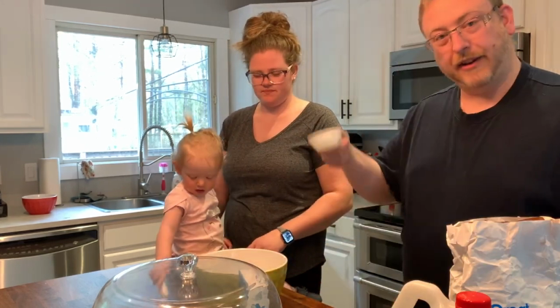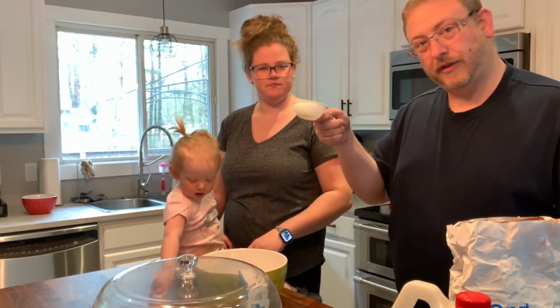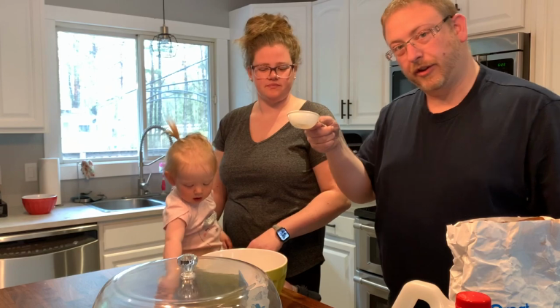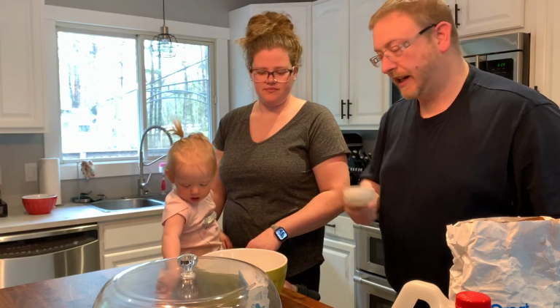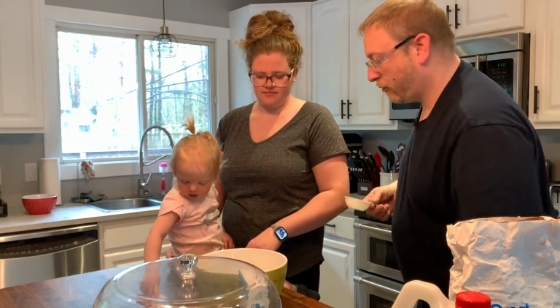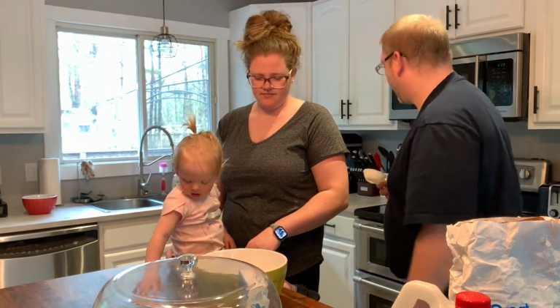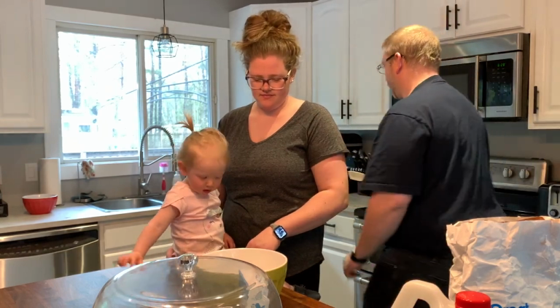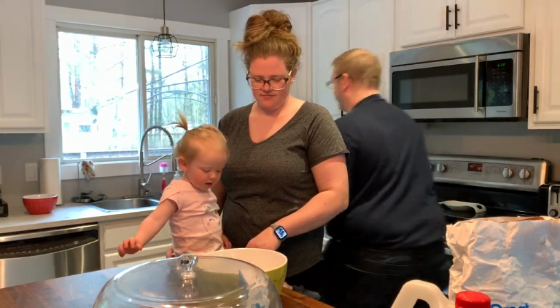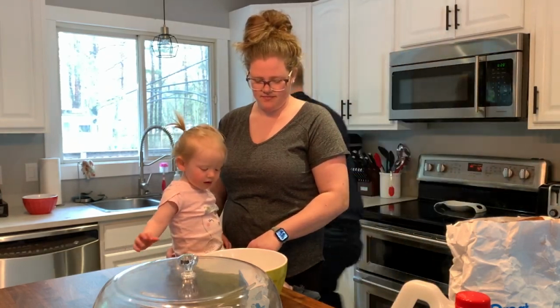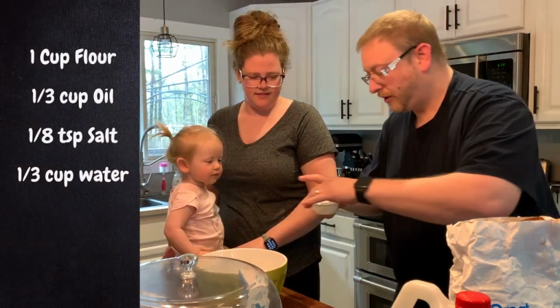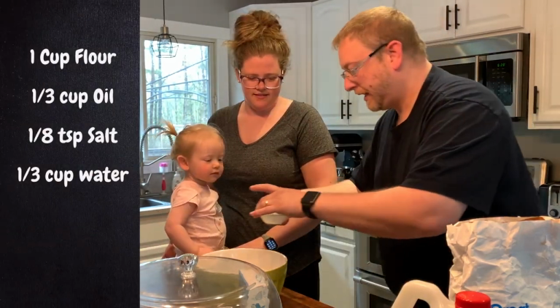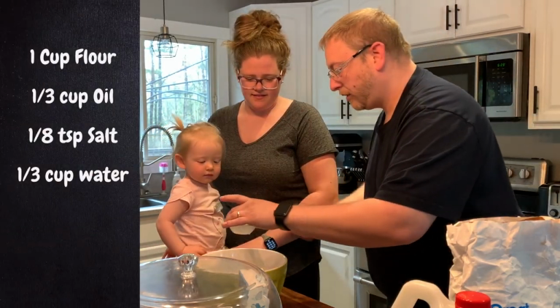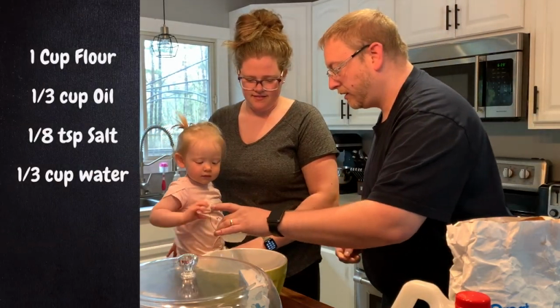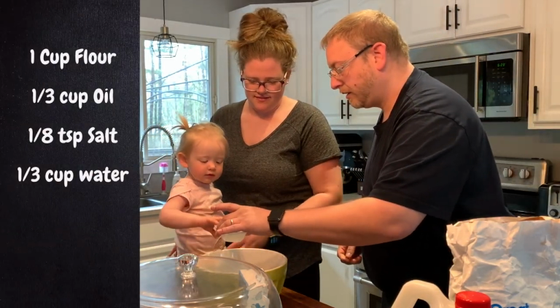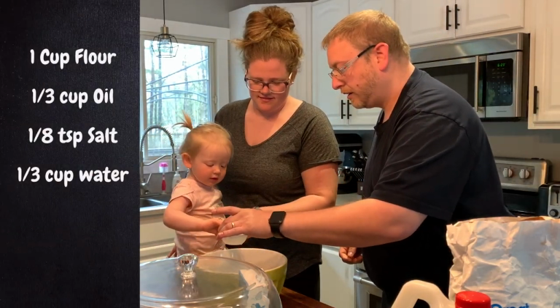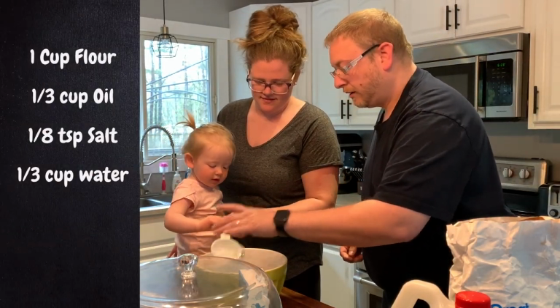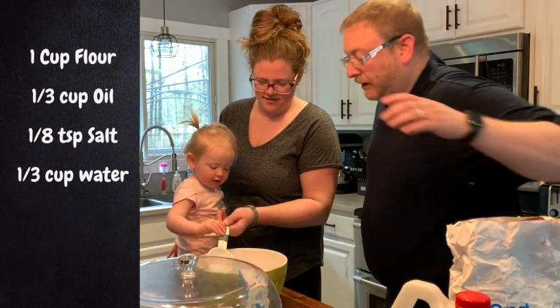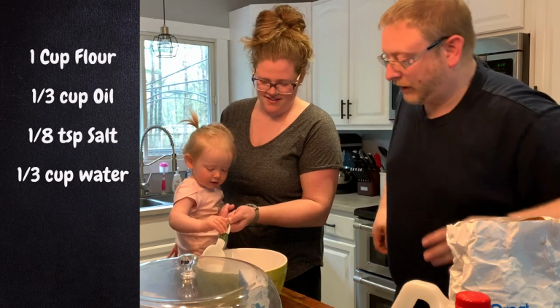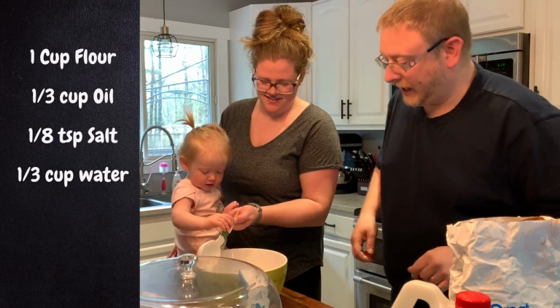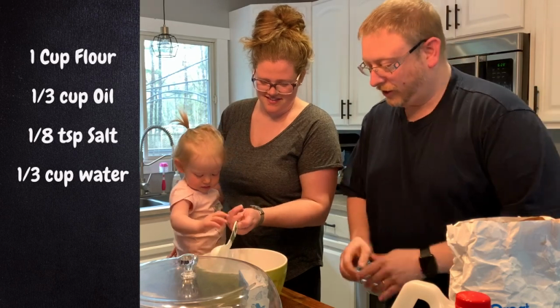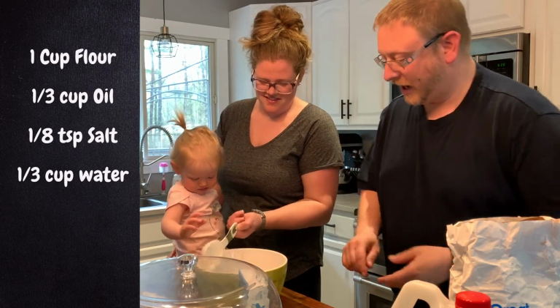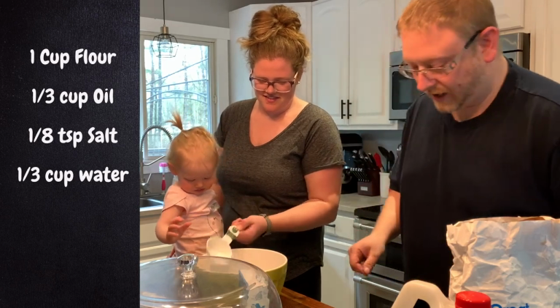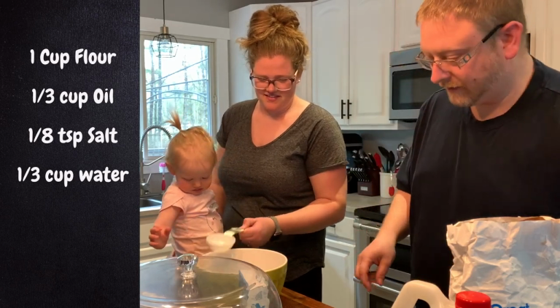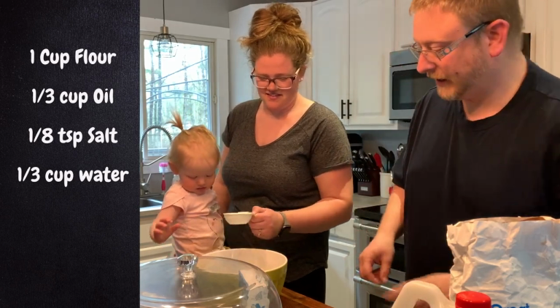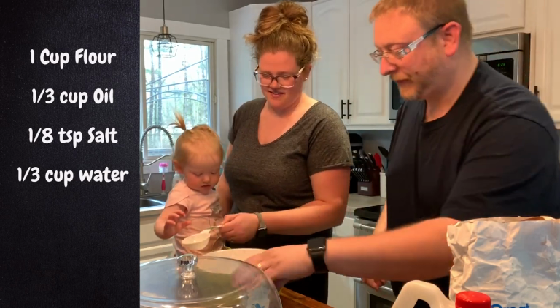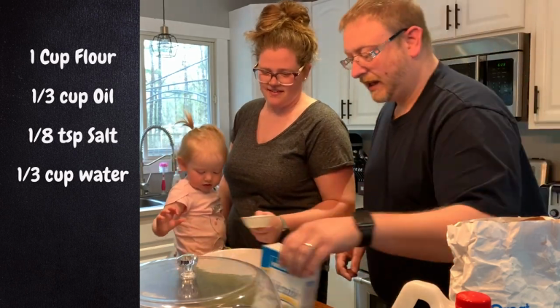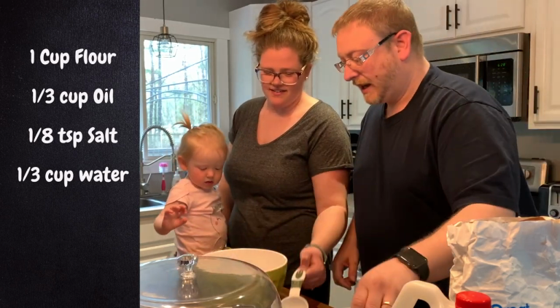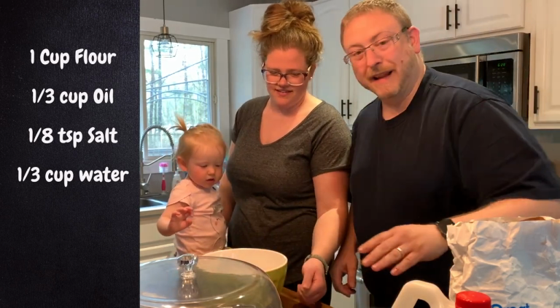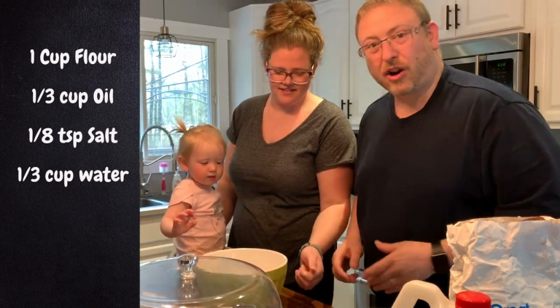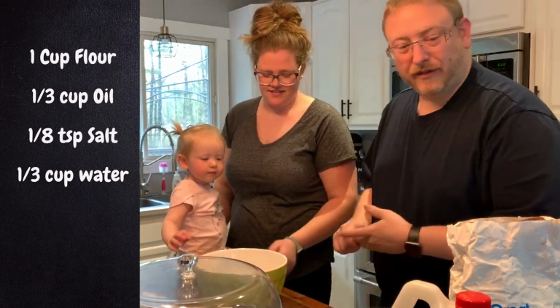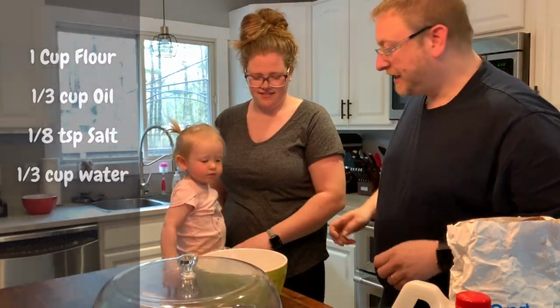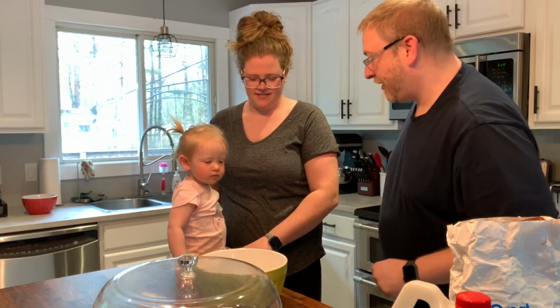And then you've got a third of a cup of water as well. Can you dump that in the bowl? Mix all of that together.